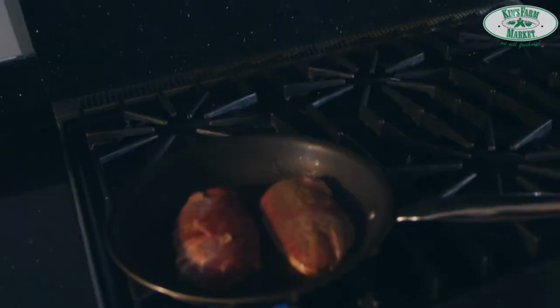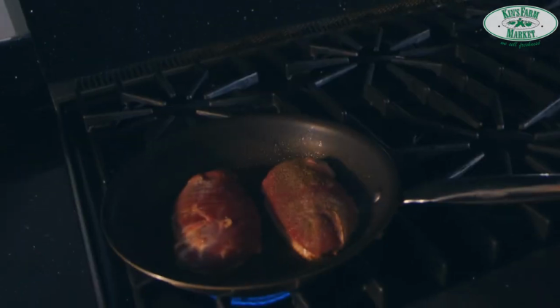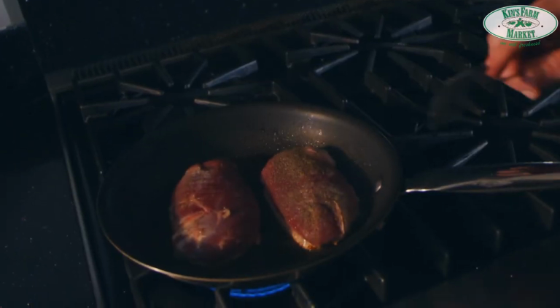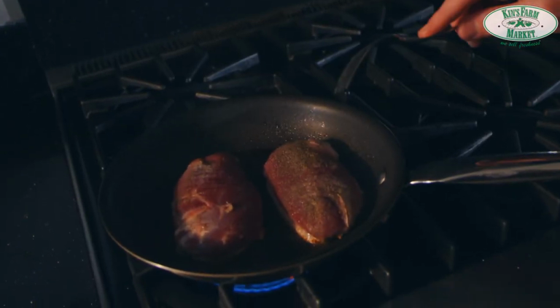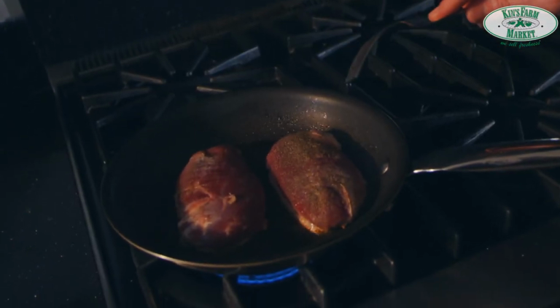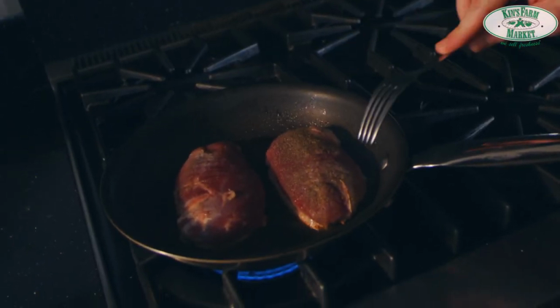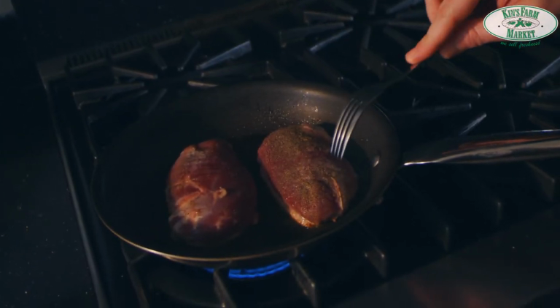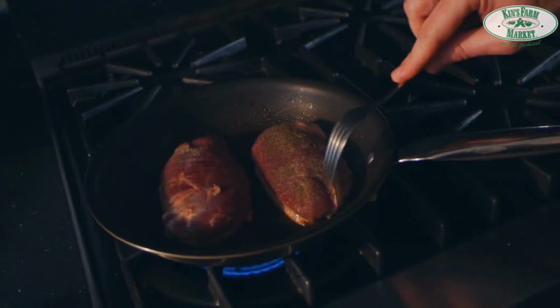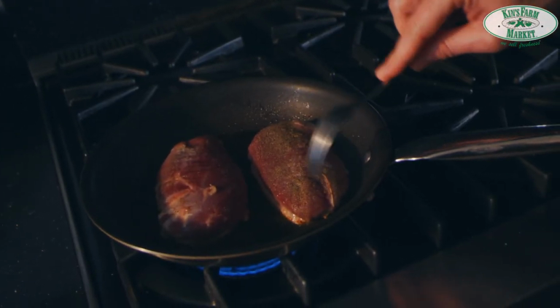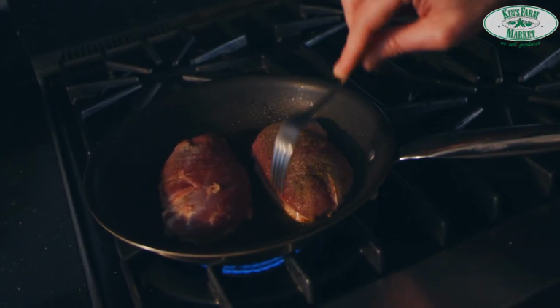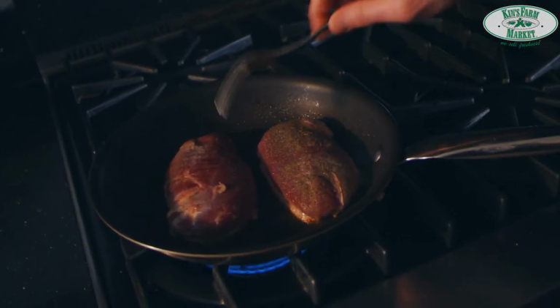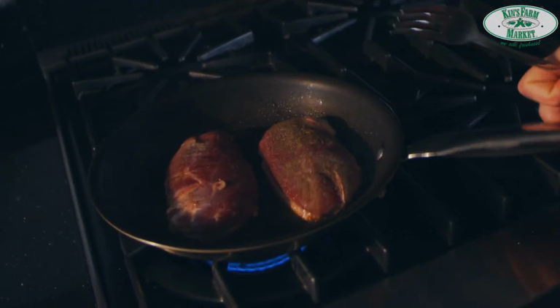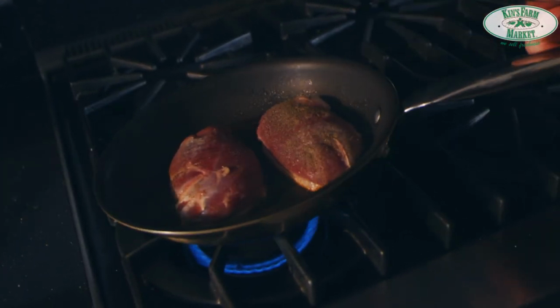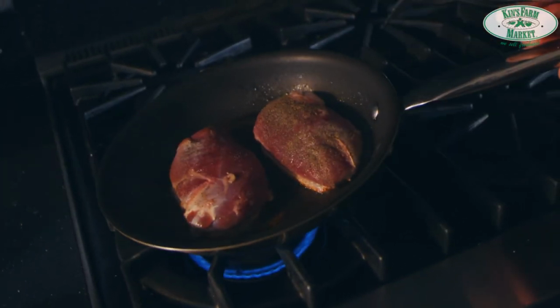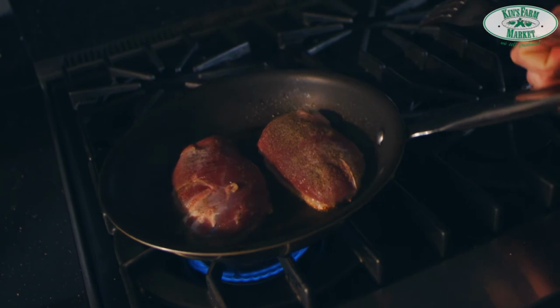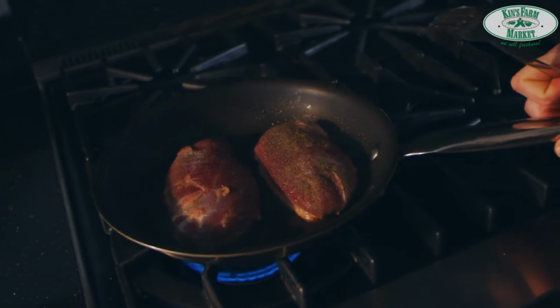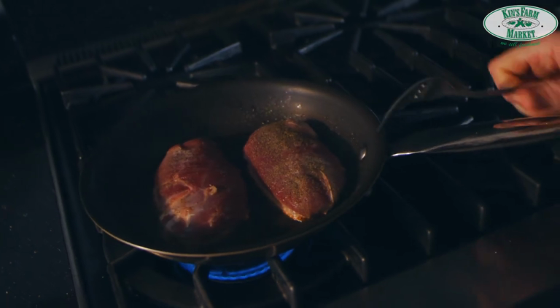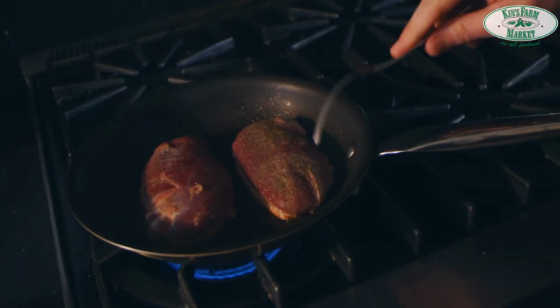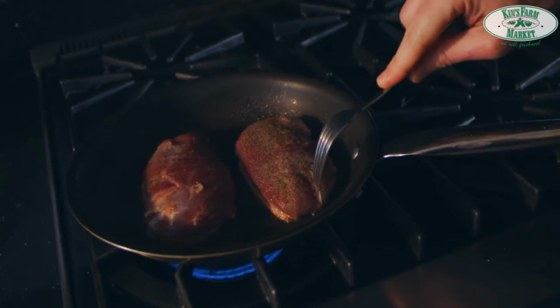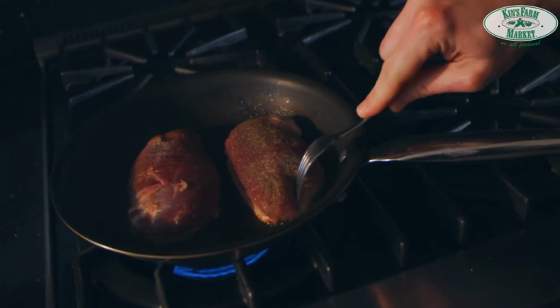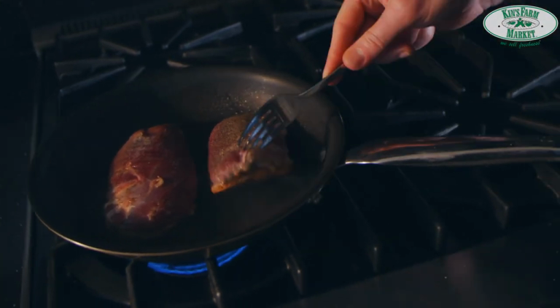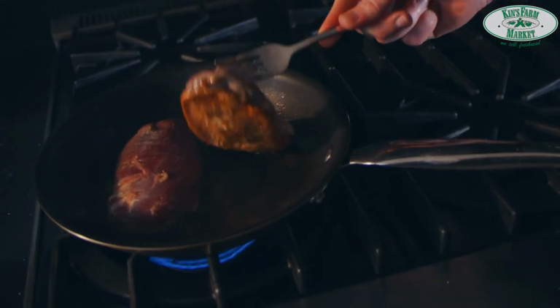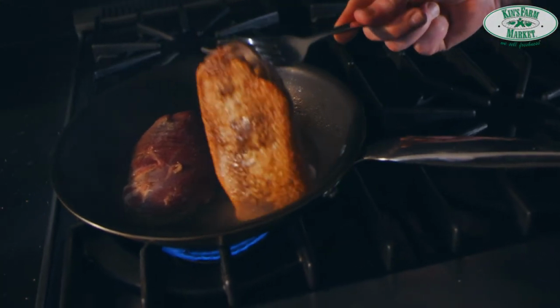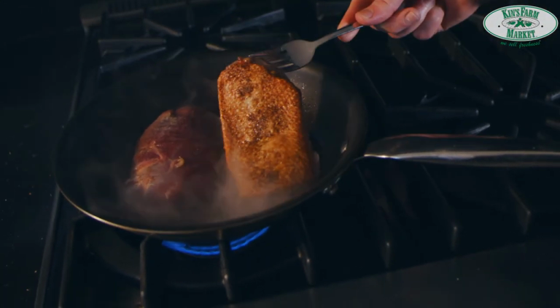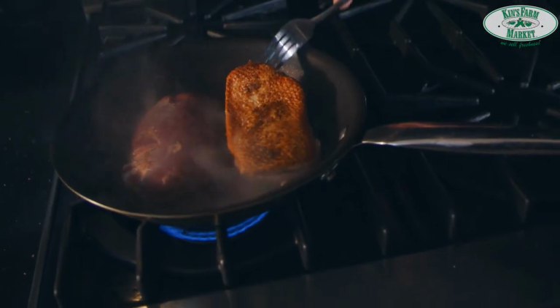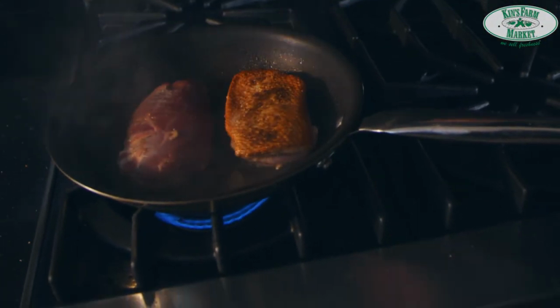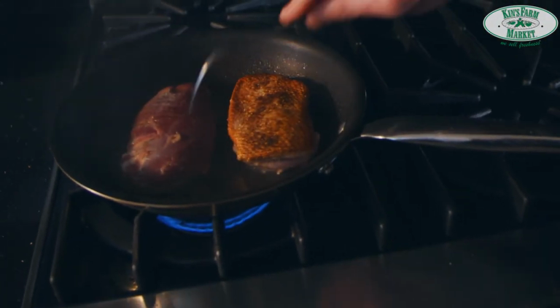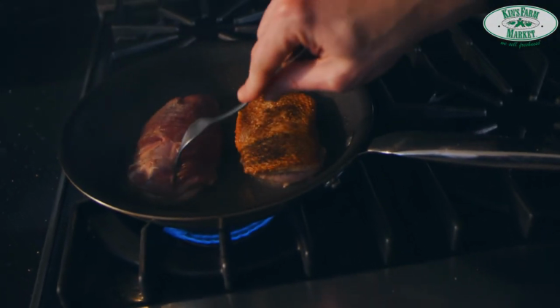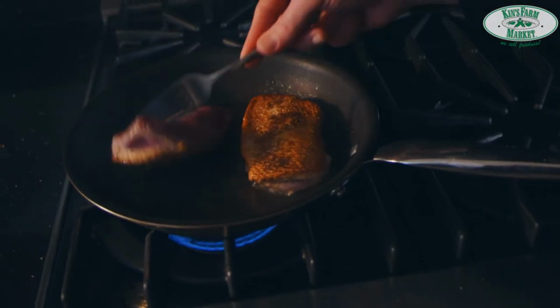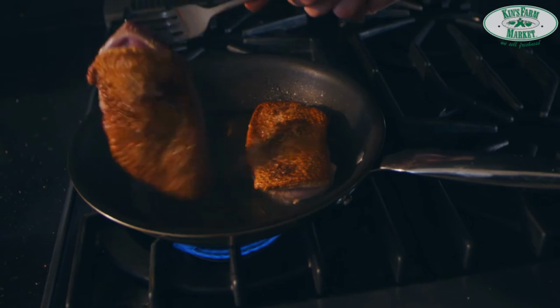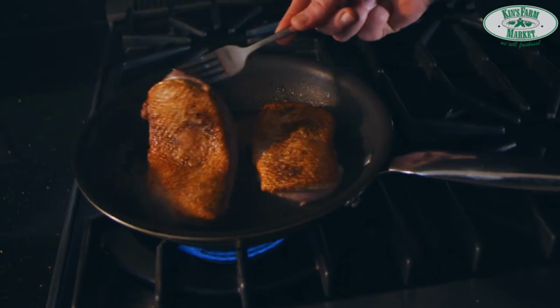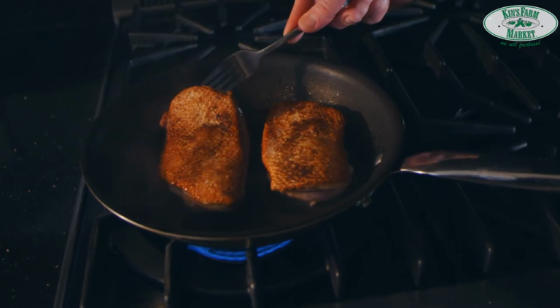After a minute or two minutes at the most, you're going to see all the oil in the pan has come from the duck. You can flip it and you're going to see it's golden brown — exactly the way you love to see it.